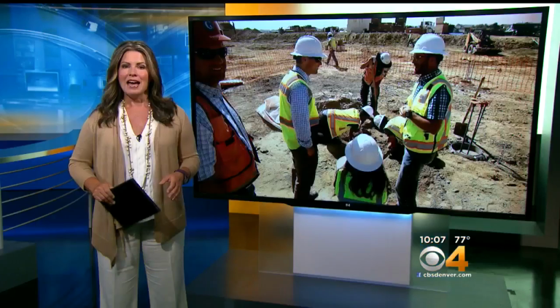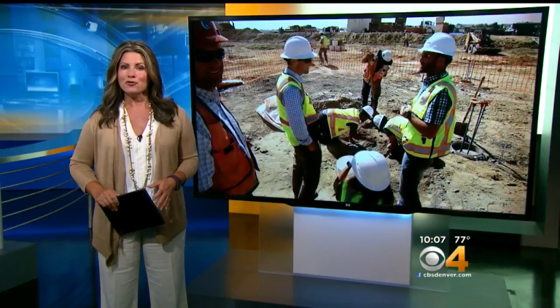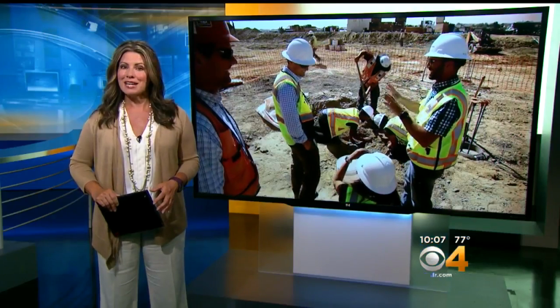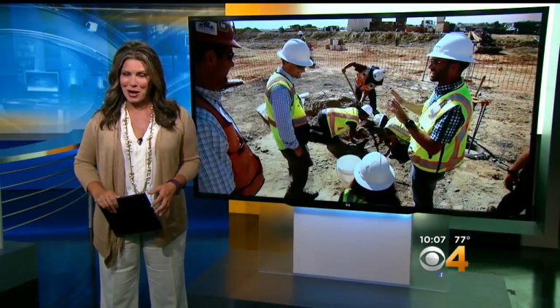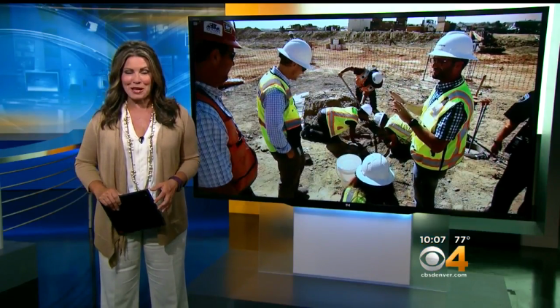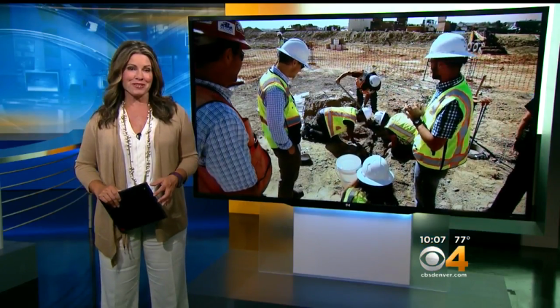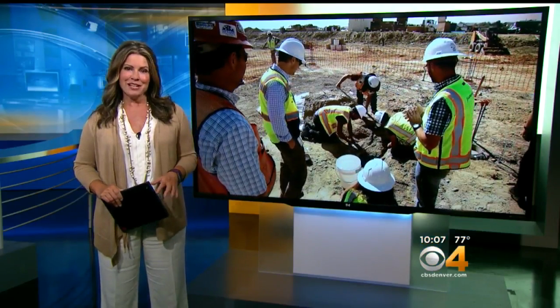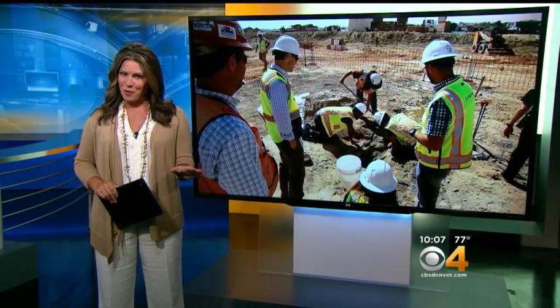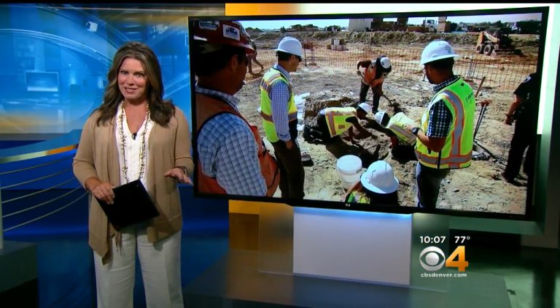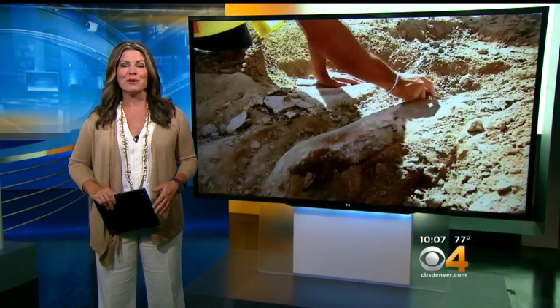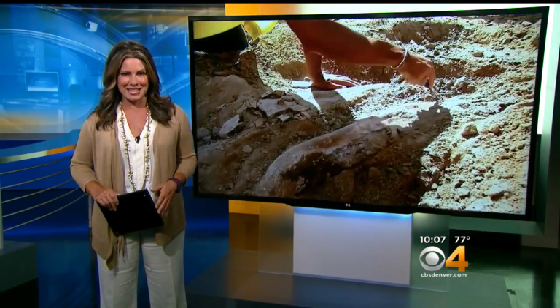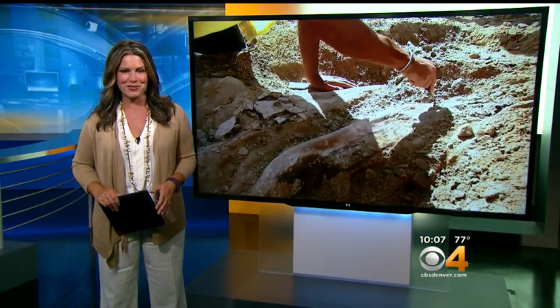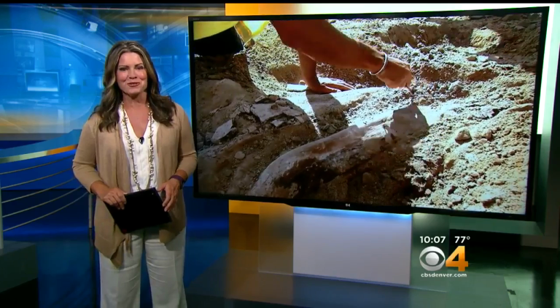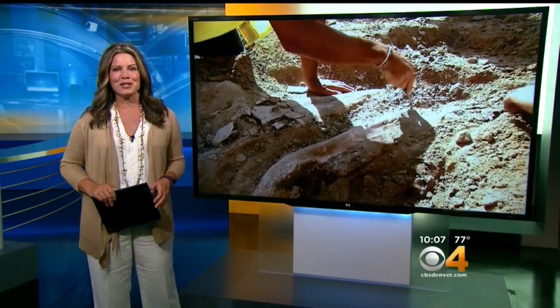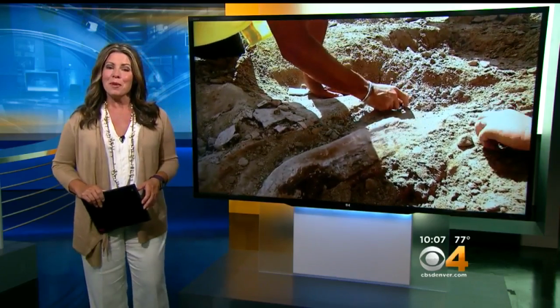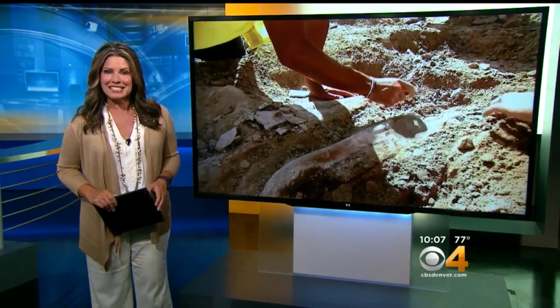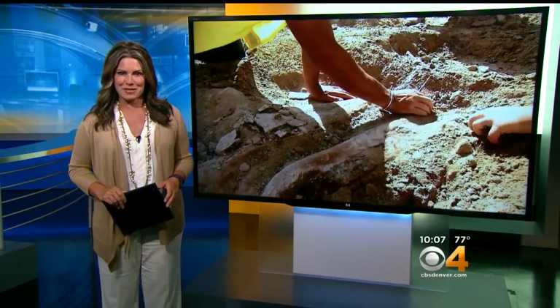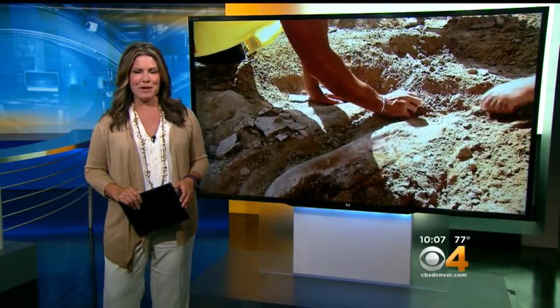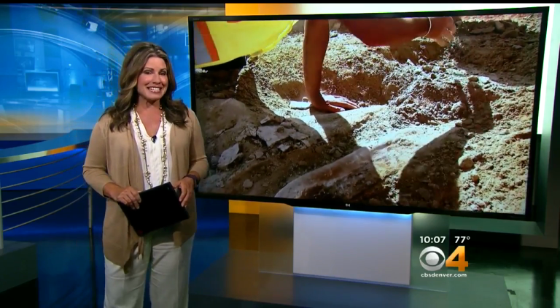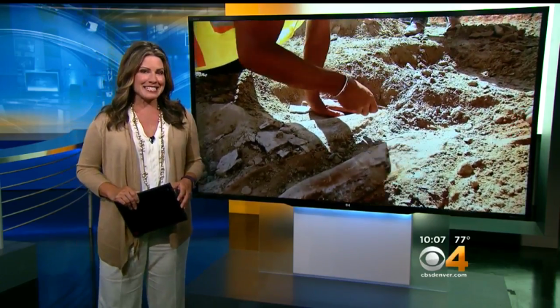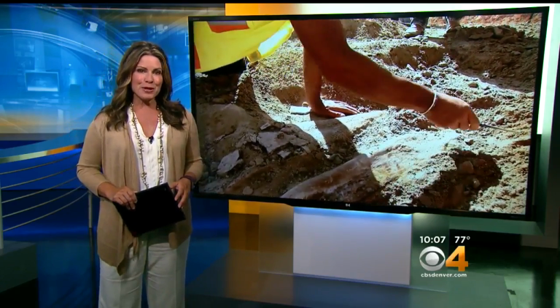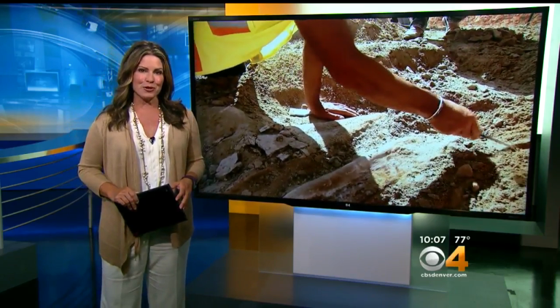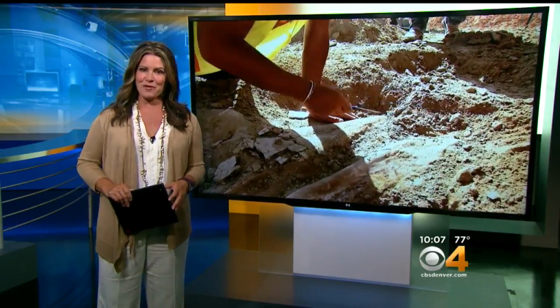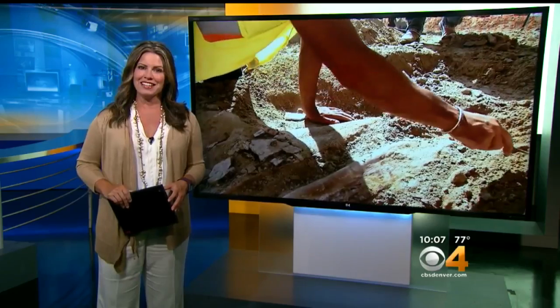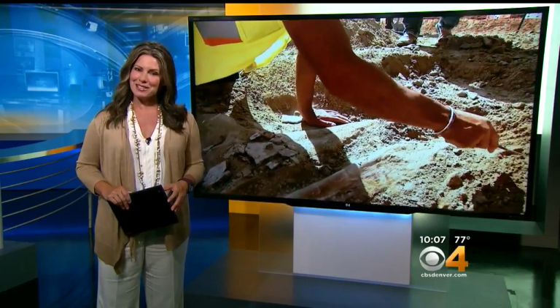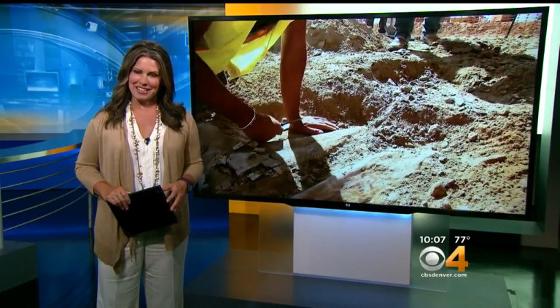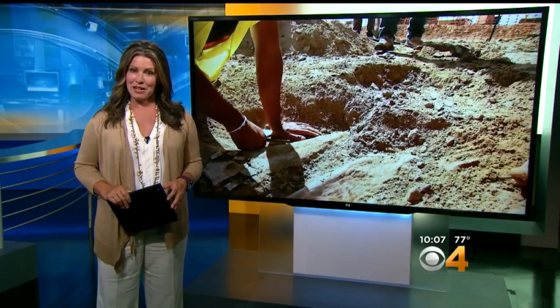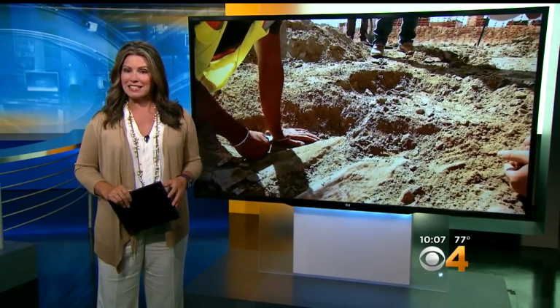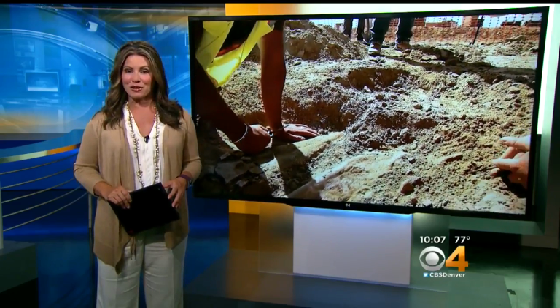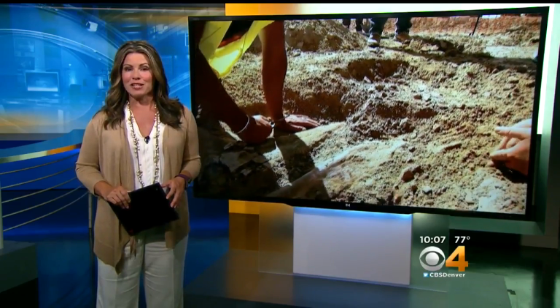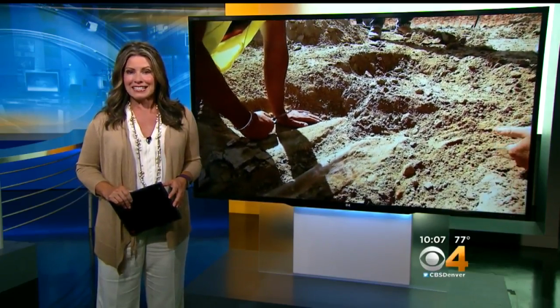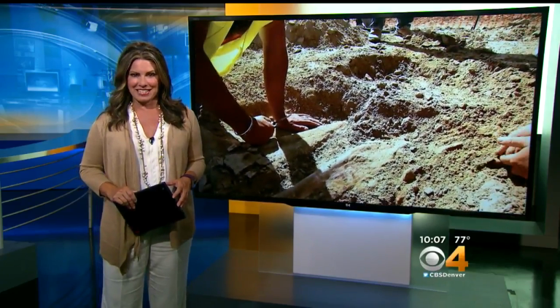A Triceratops in Thornton. It took a while to get to it, but it's there. Construction crews building a new public safety facility made the 66-million-year-old discovery last week. Now scientists are getting ready to excavate it.